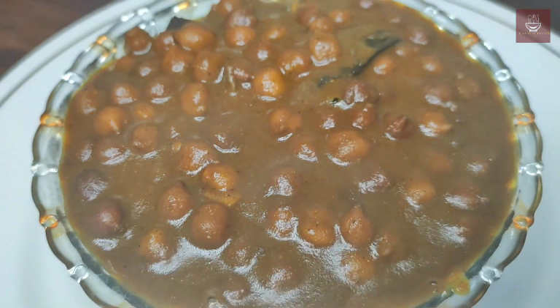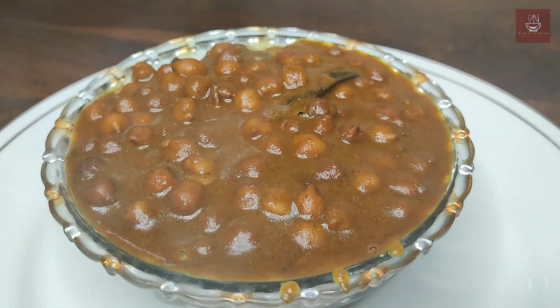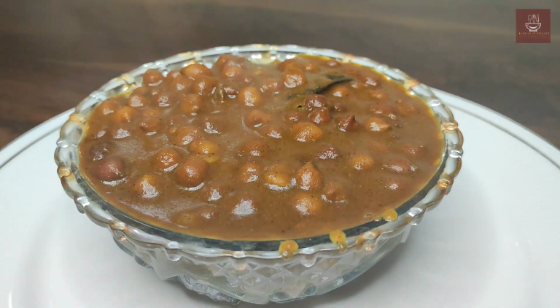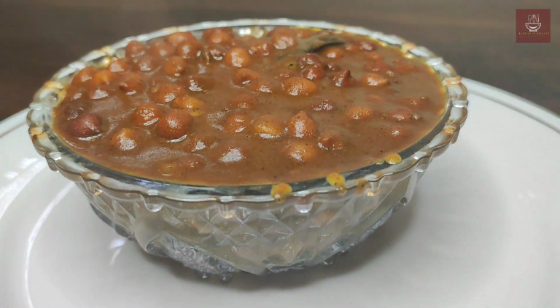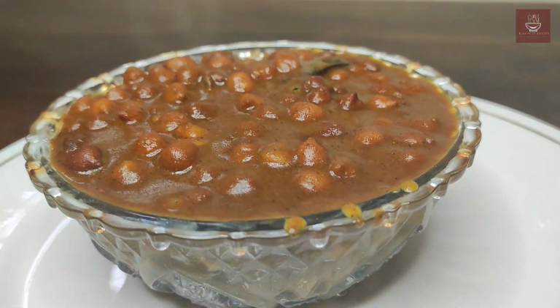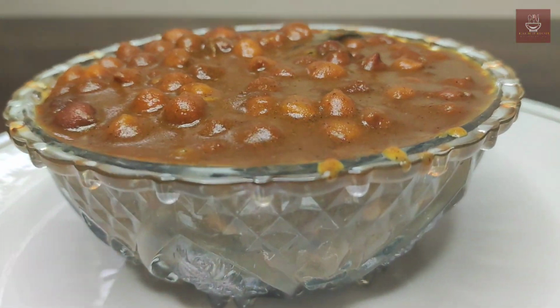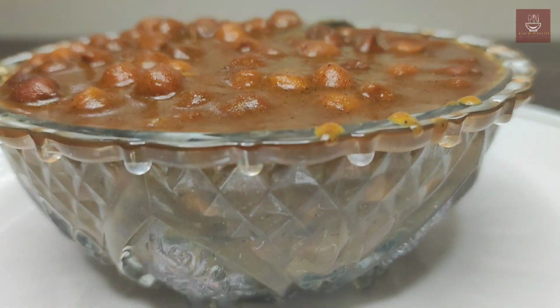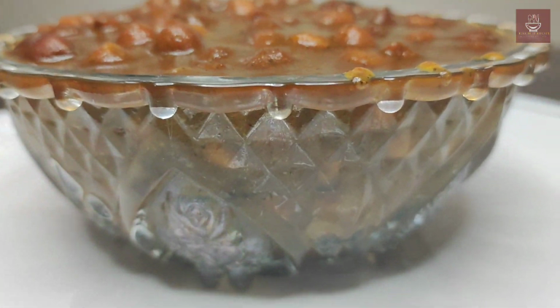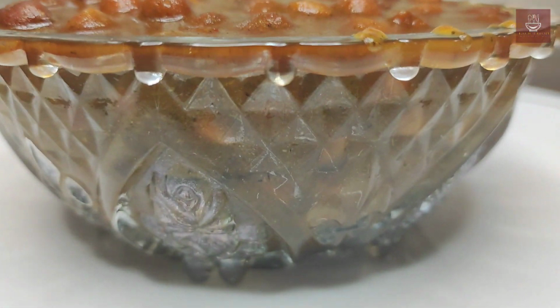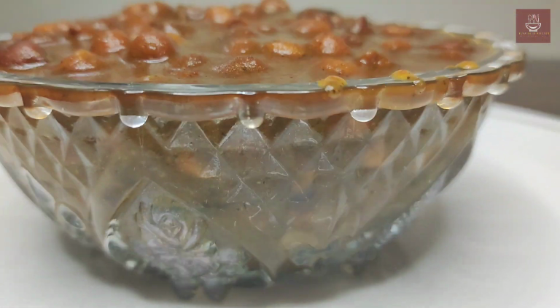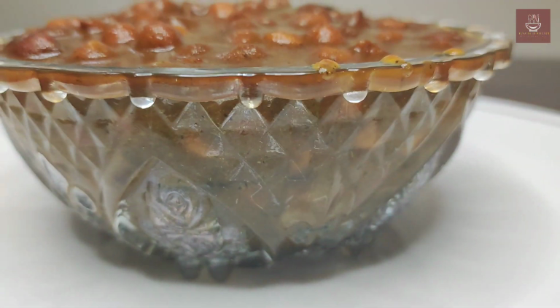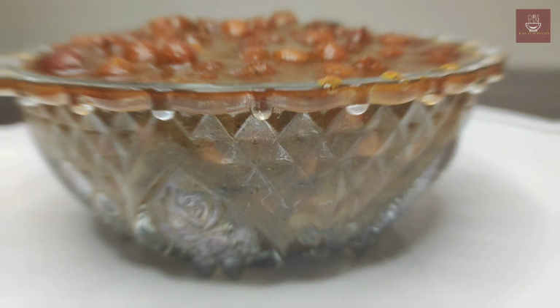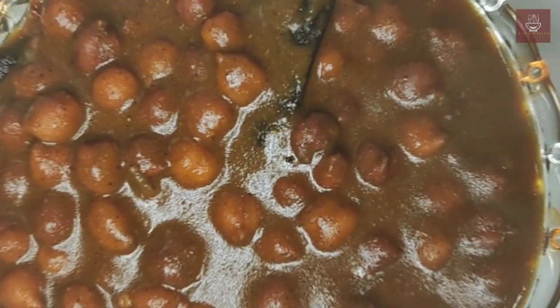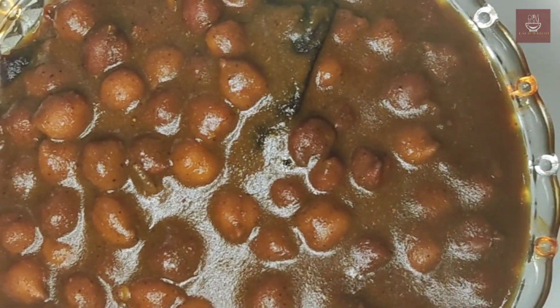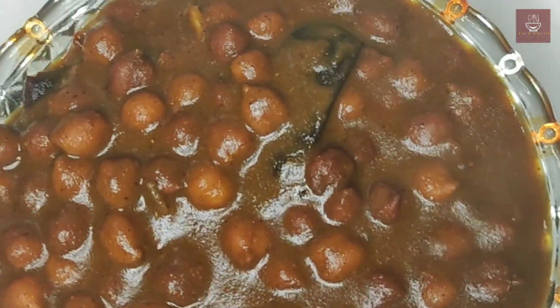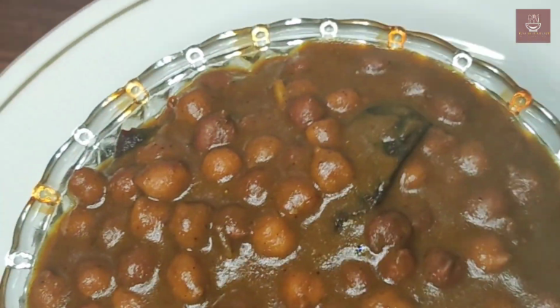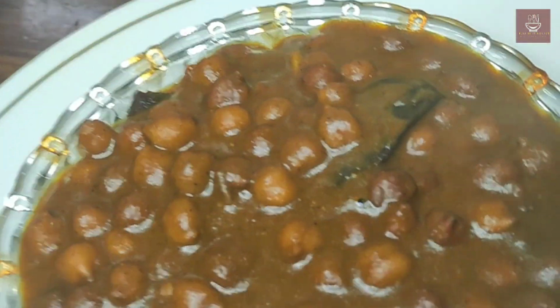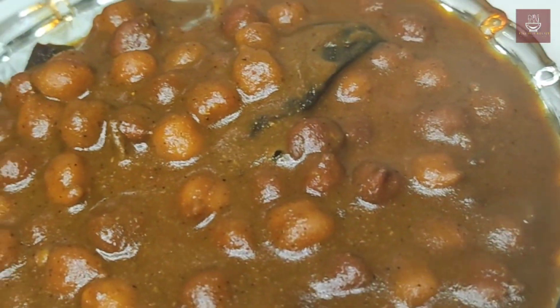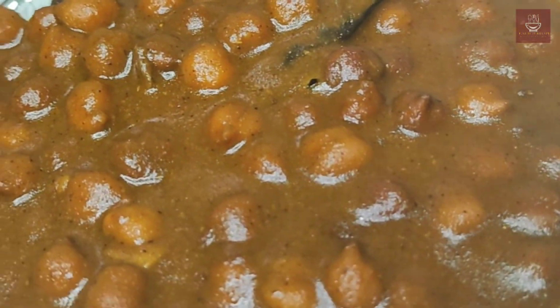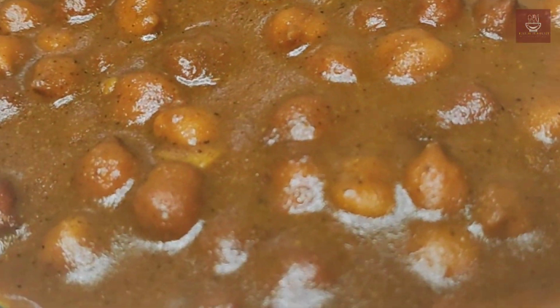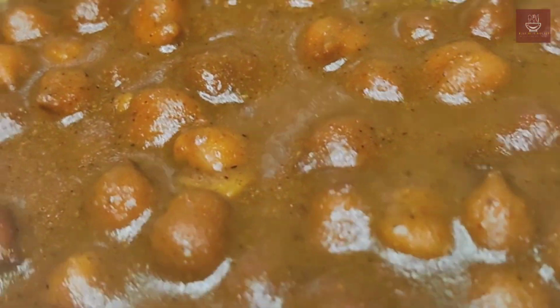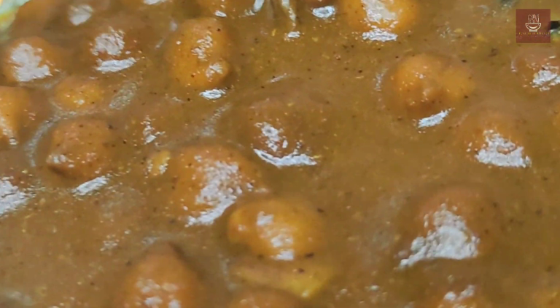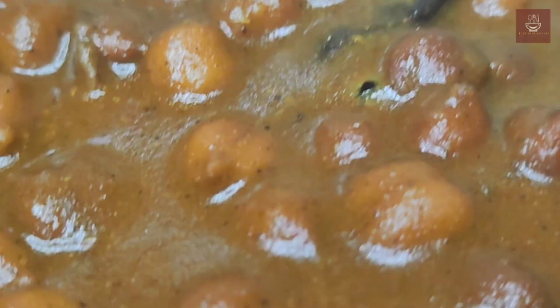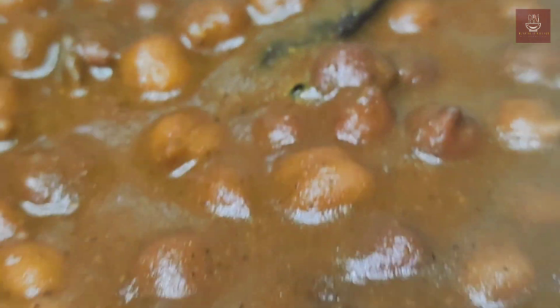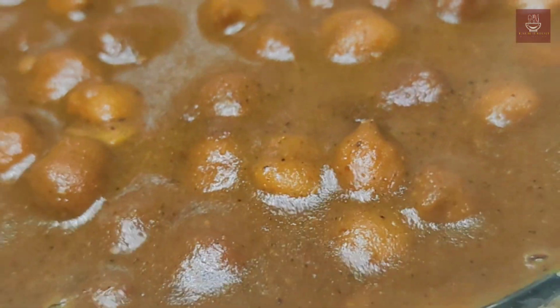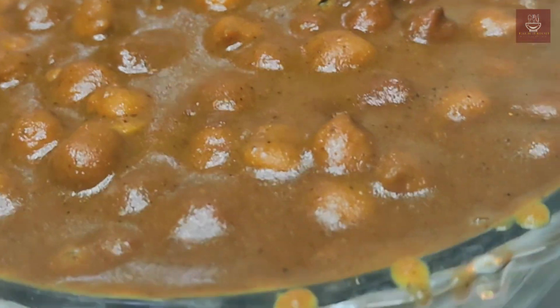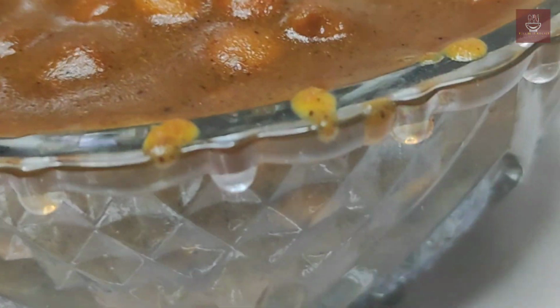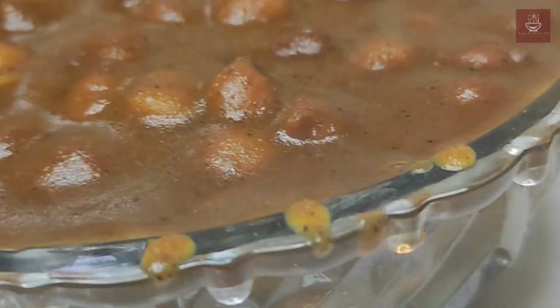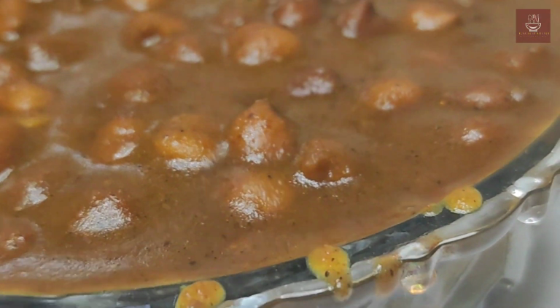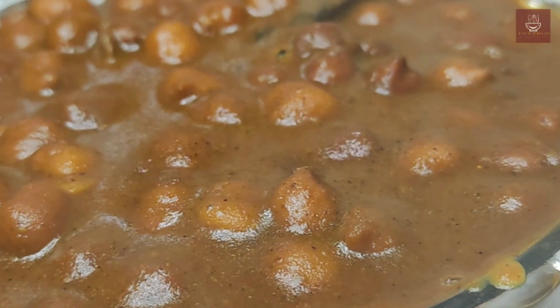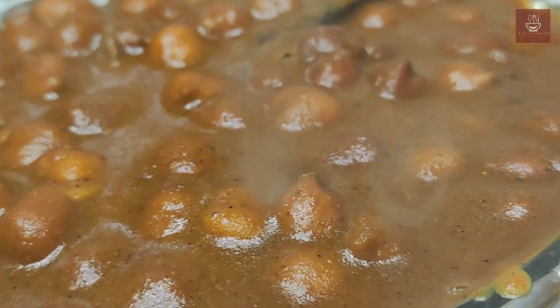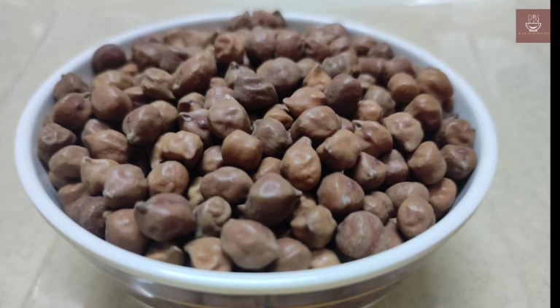It is usually eaten with rice. It's perfect for lunch and dinner. It's a very healthy, high-protein dish due to the addition of black chickpeas. Delicious Himachali Kala Channa Mahani is served with hot steamed rice. Now we will start.